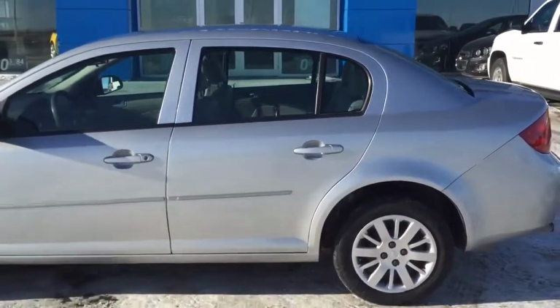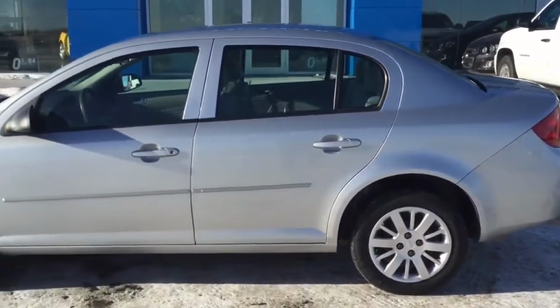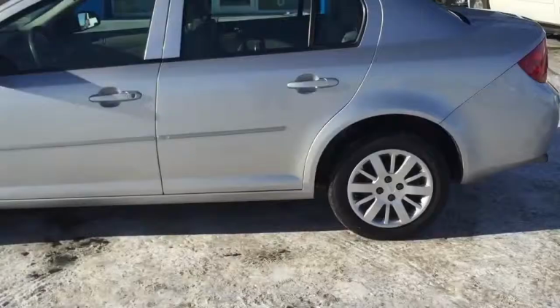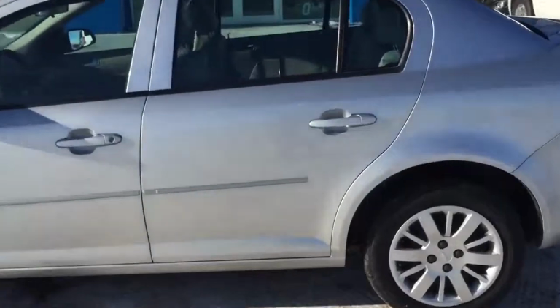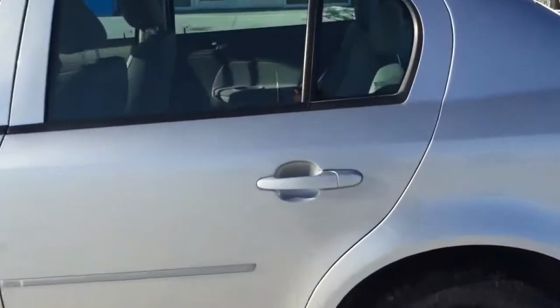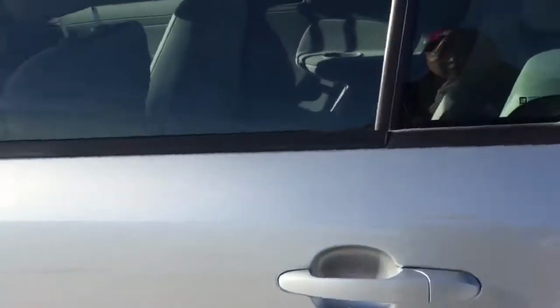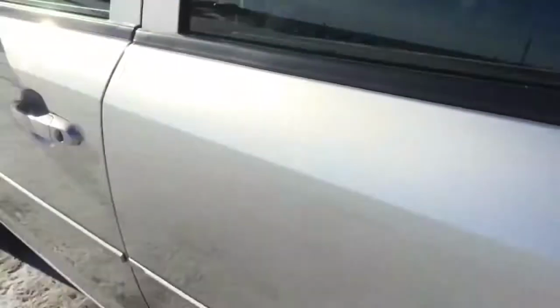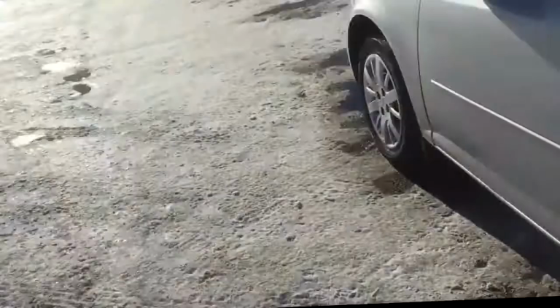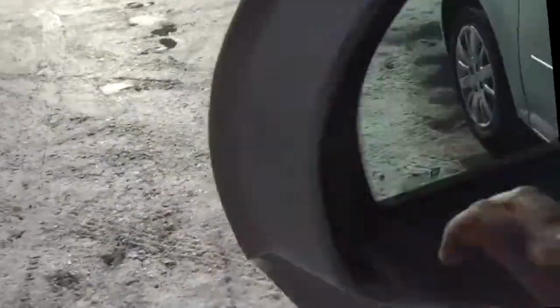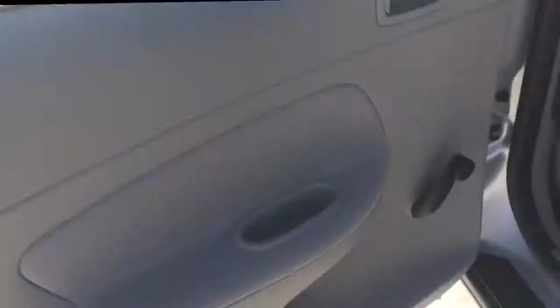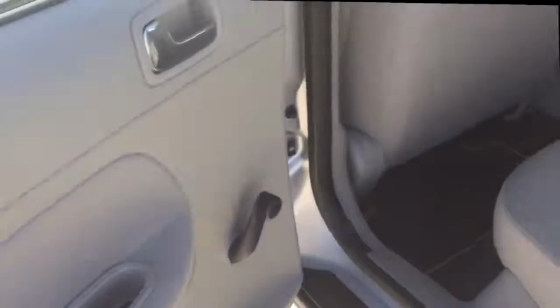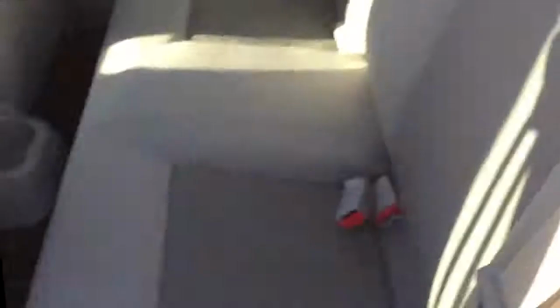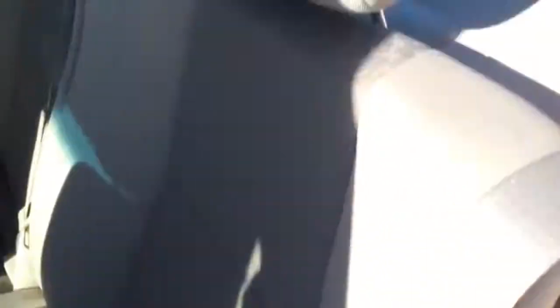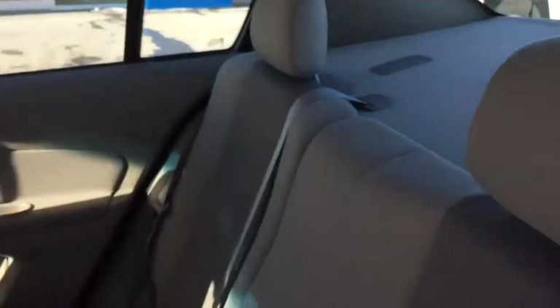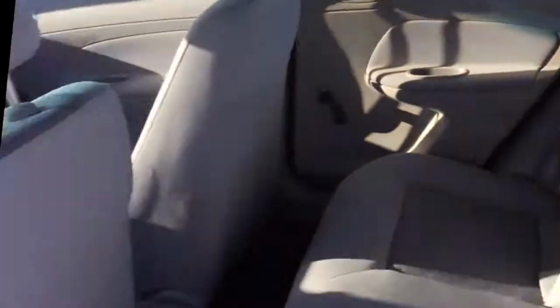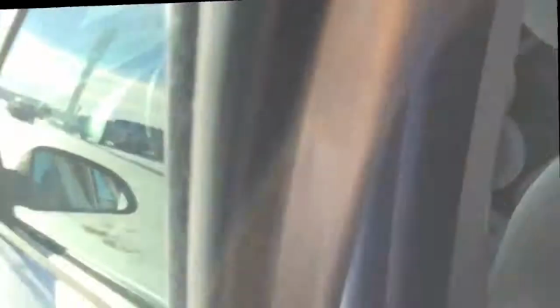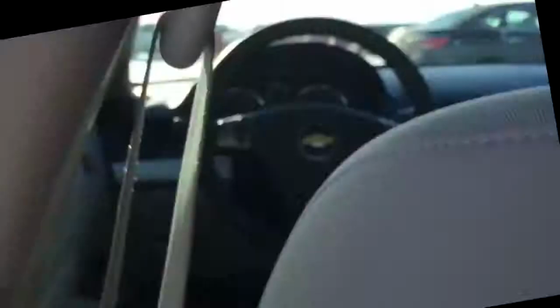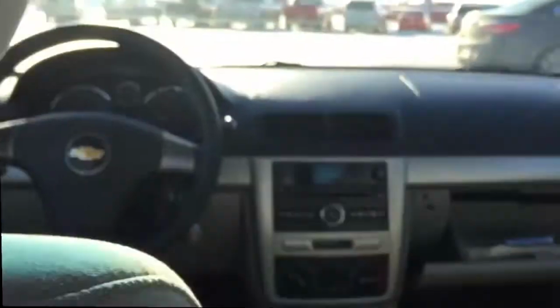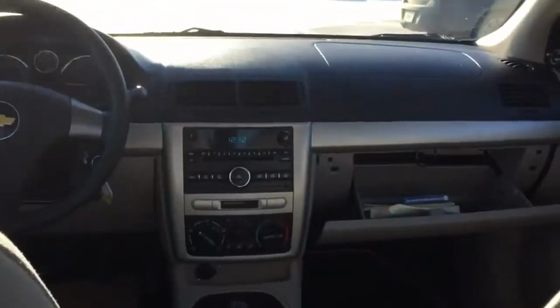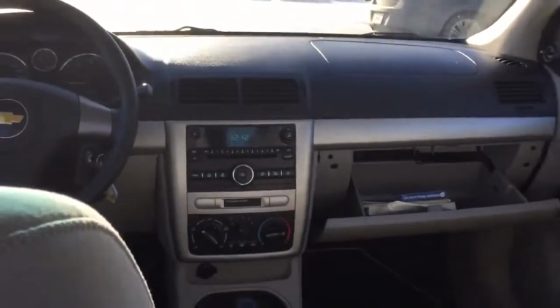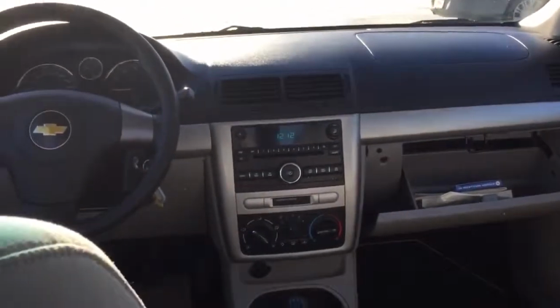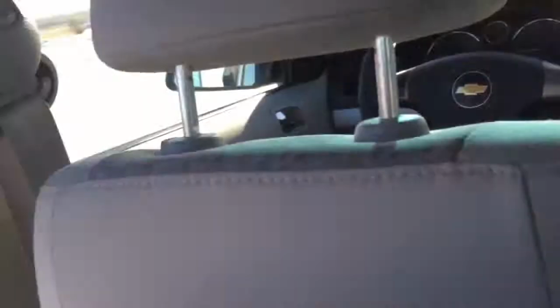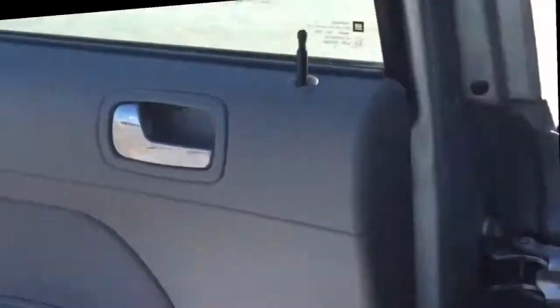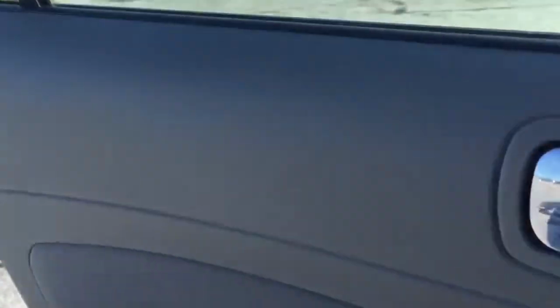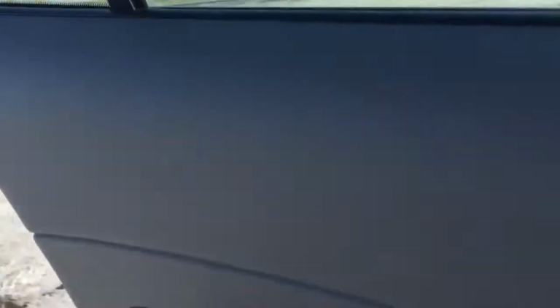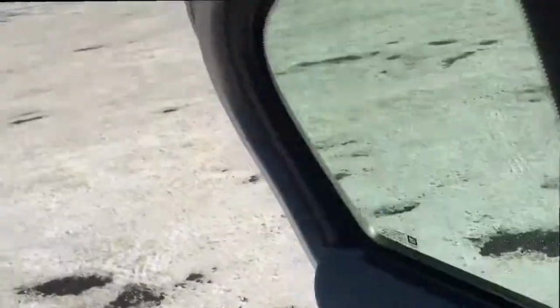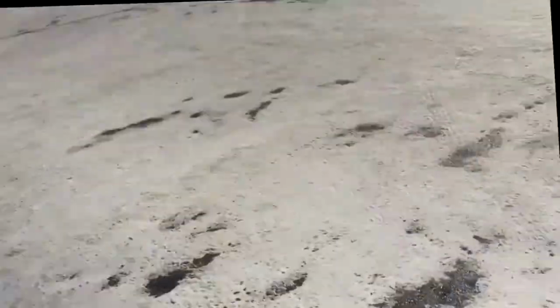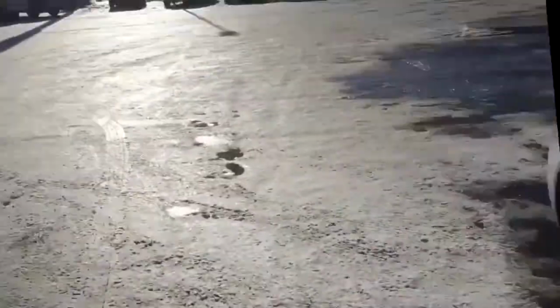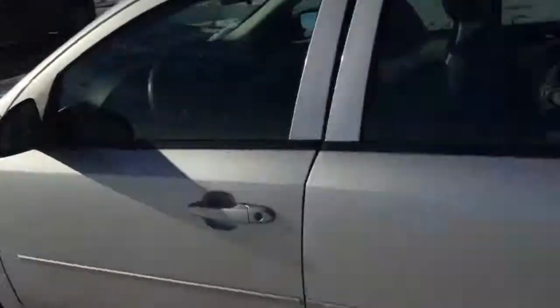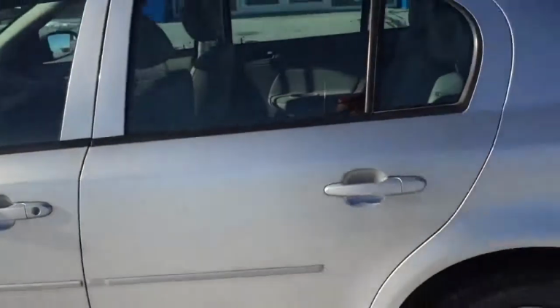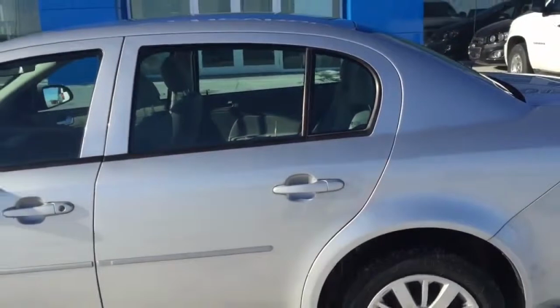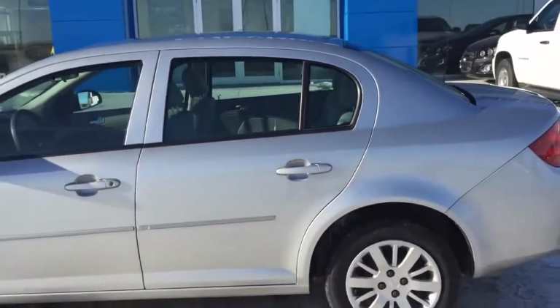Come down to our Fort McLeod, Alberta dealership and test drive this great-looking Cobalt for yourself. Compares to the Kia Forte and Ford Focus. We invite you to Schuylkill Motors in Fort McLeod, where it's tradition you can trust.